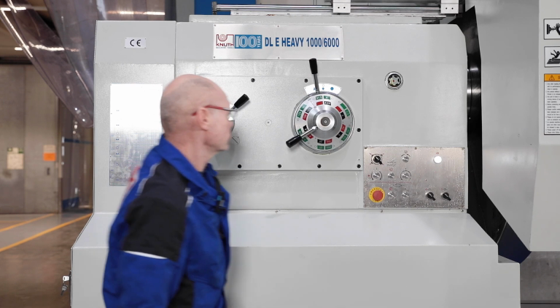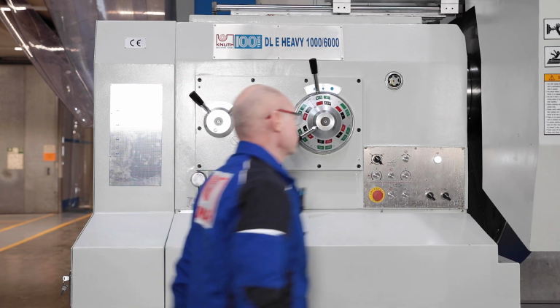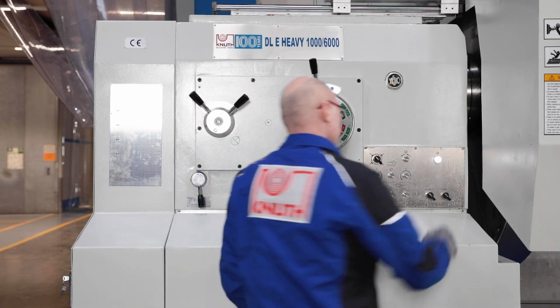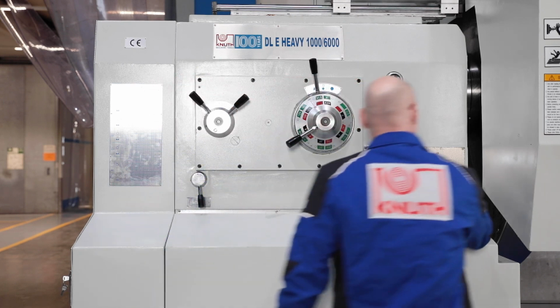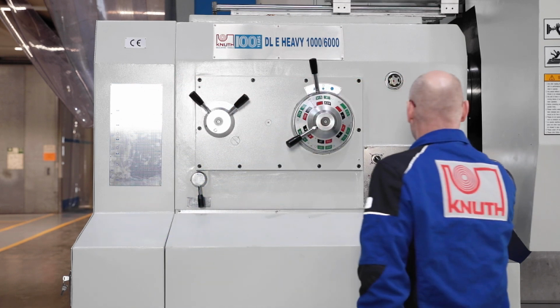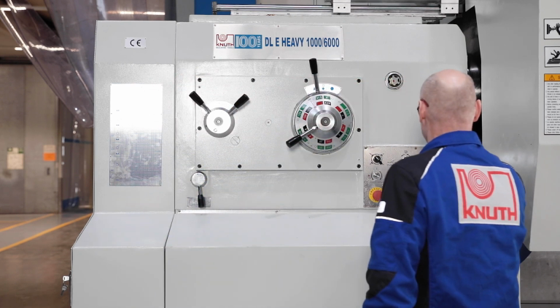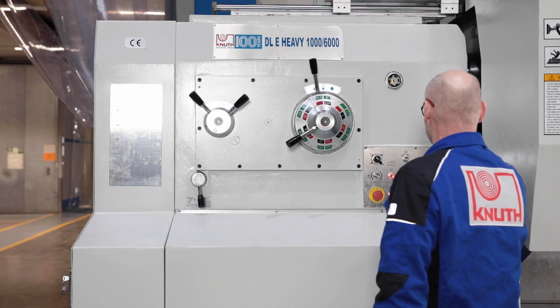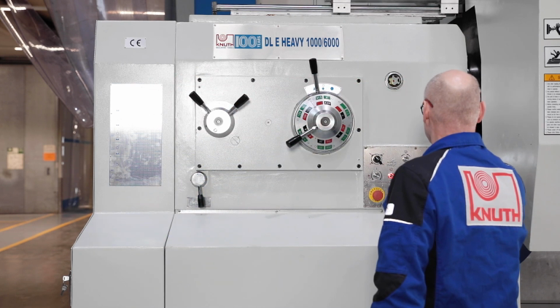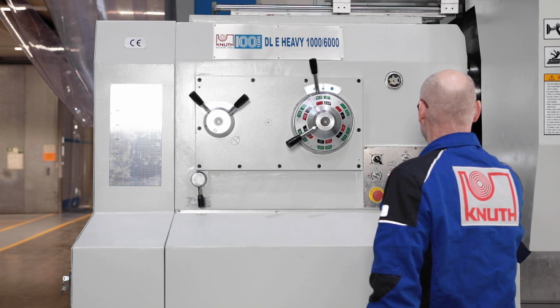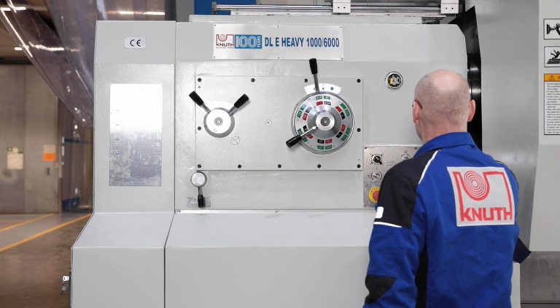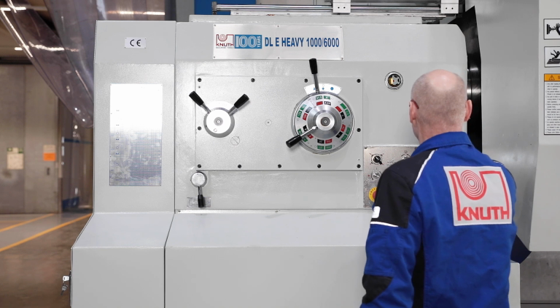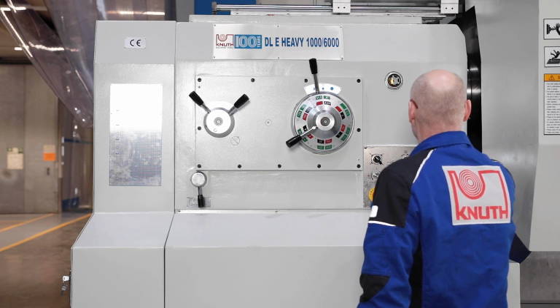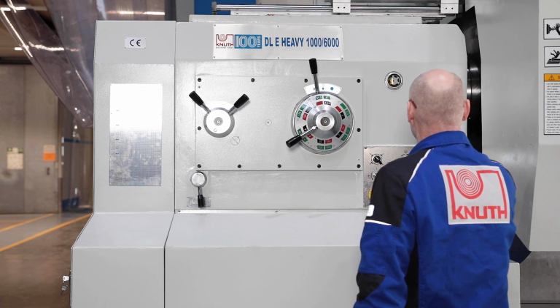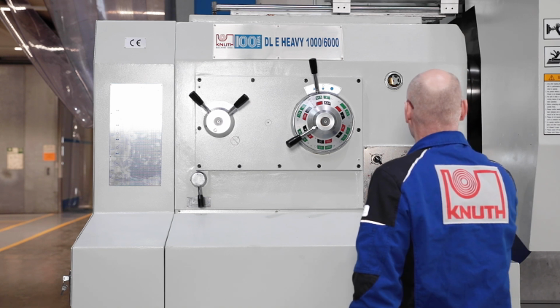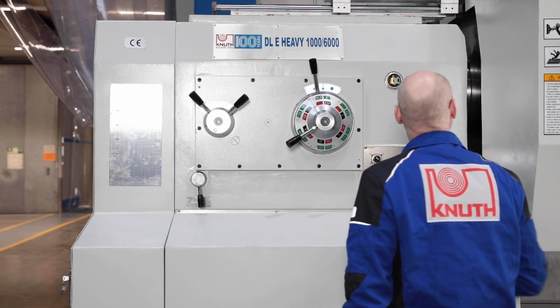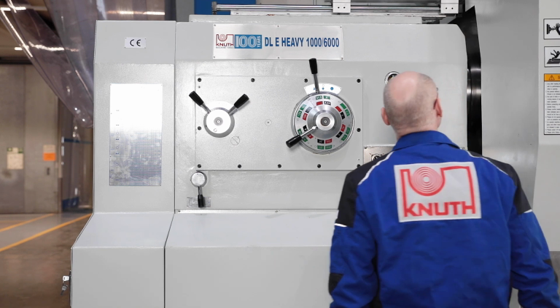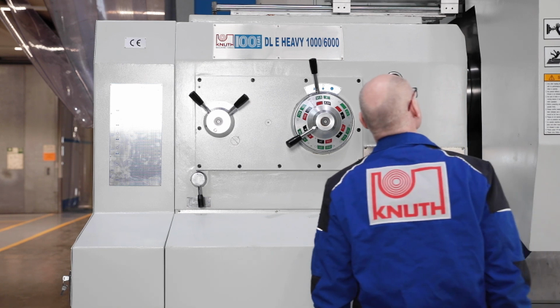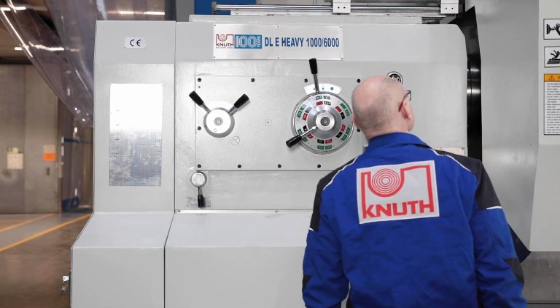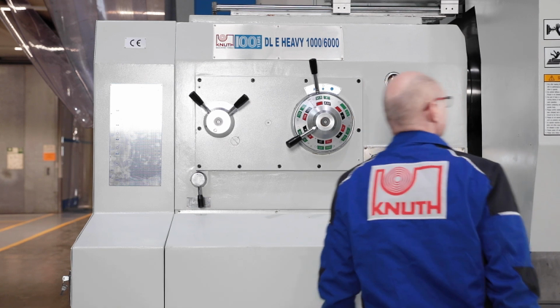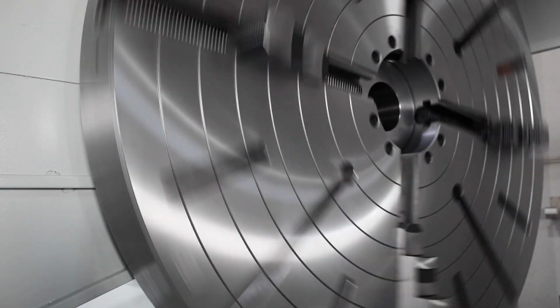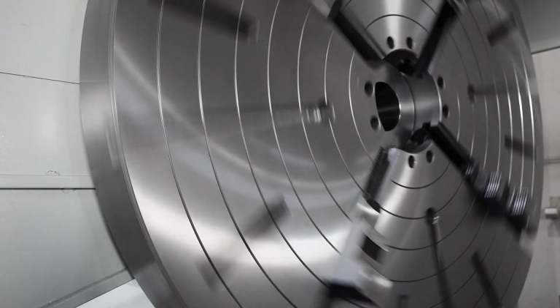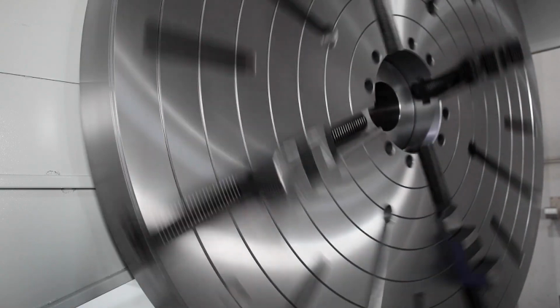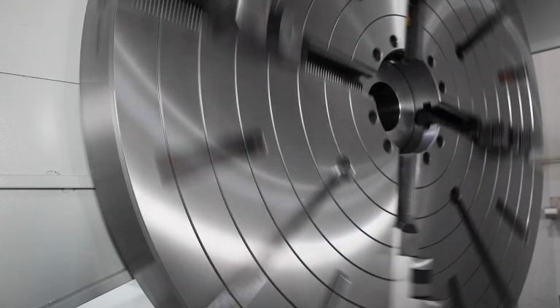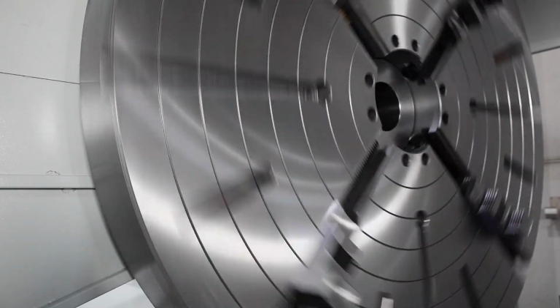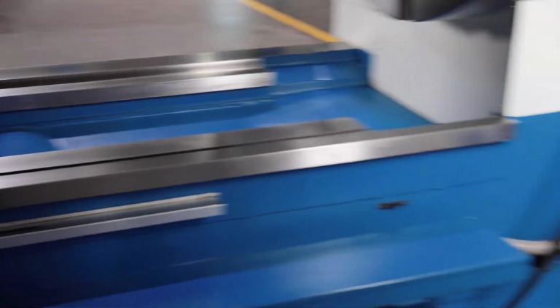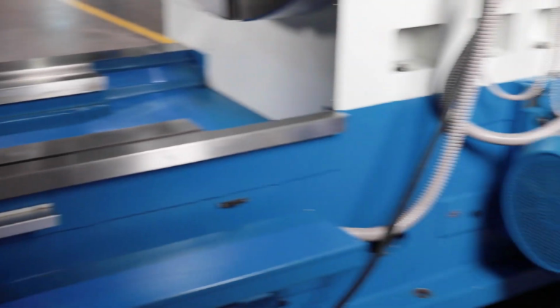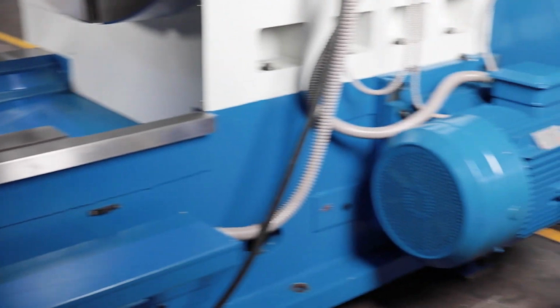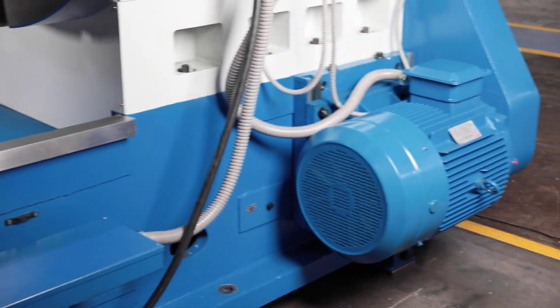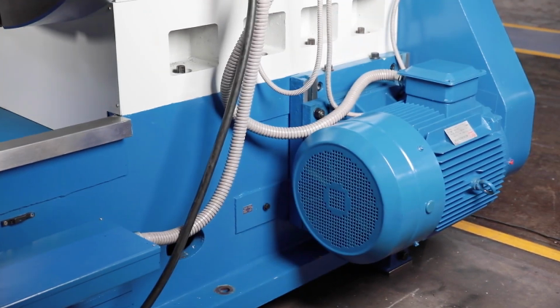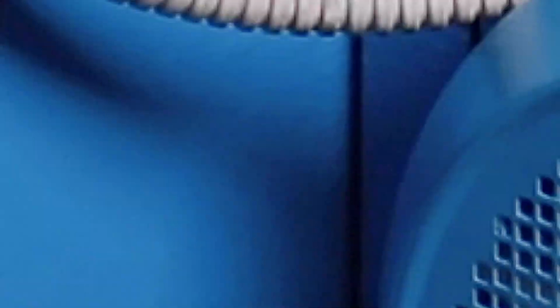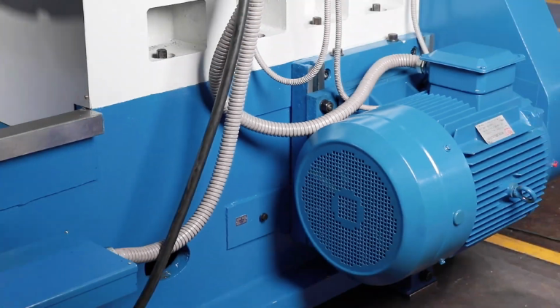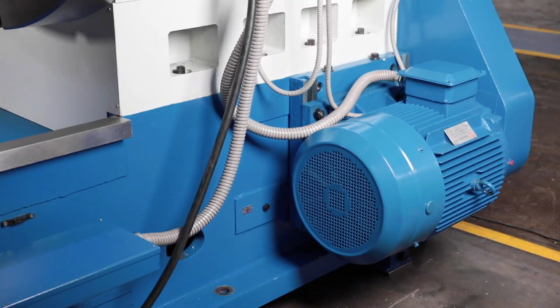A 21-speed manual gearbox ensures high torque throughout a finely graduated speed range from 2 rpm. It is driven by a powerful 30-kilowatt motor.